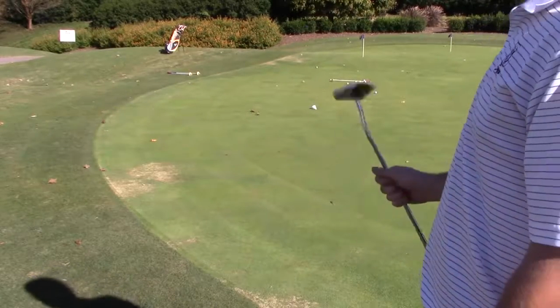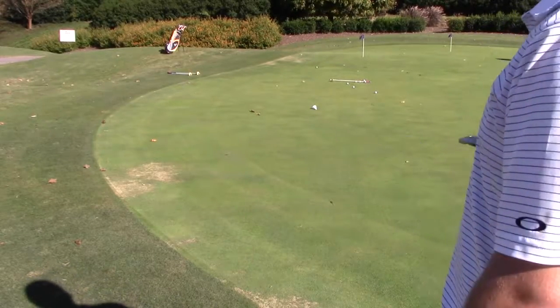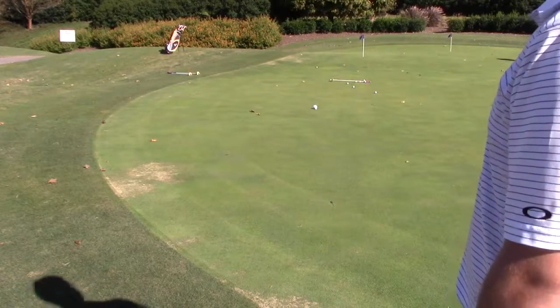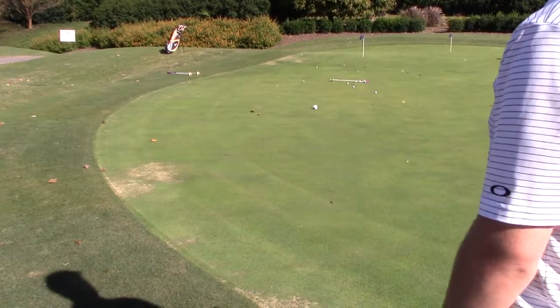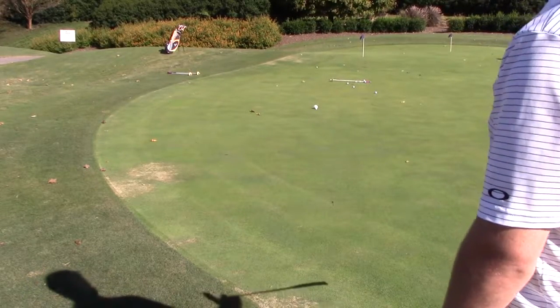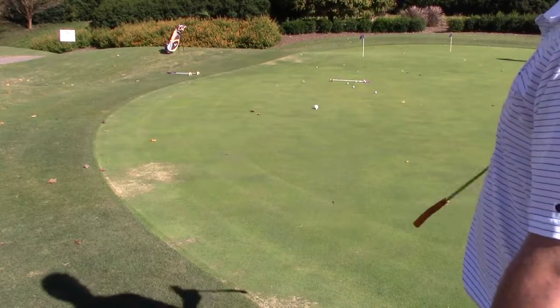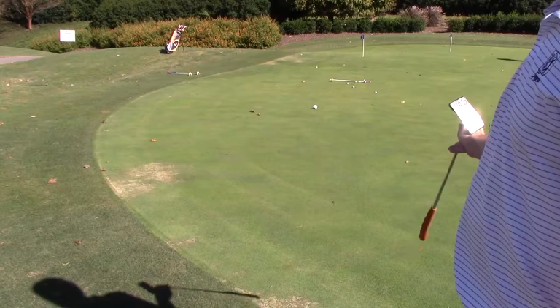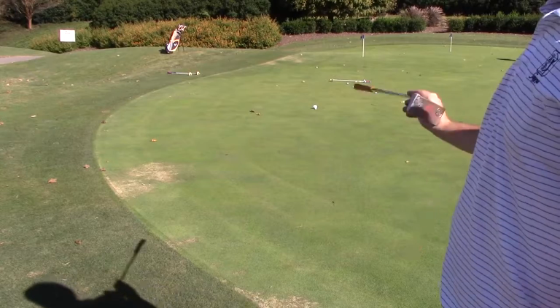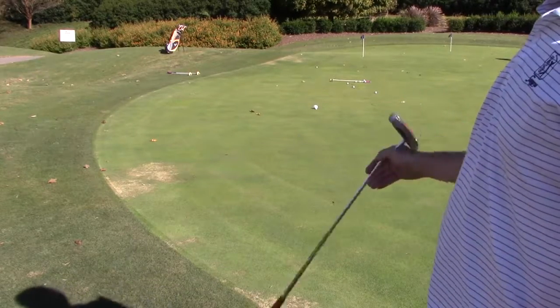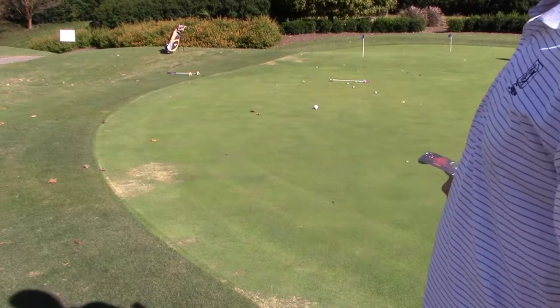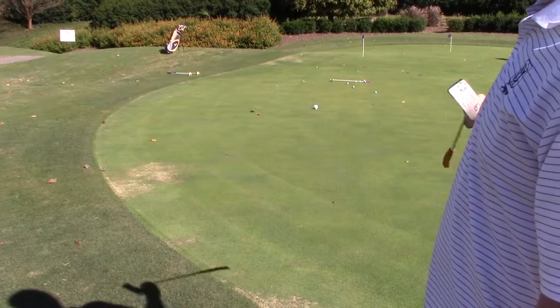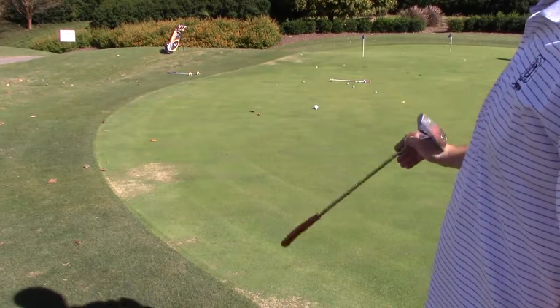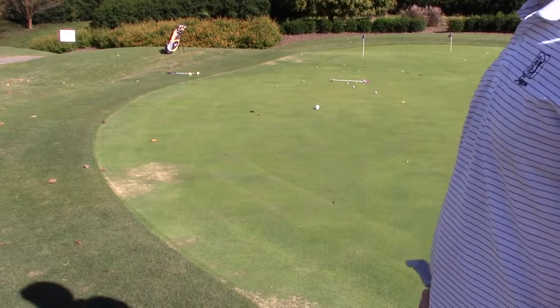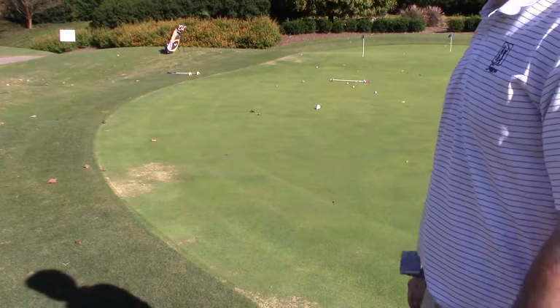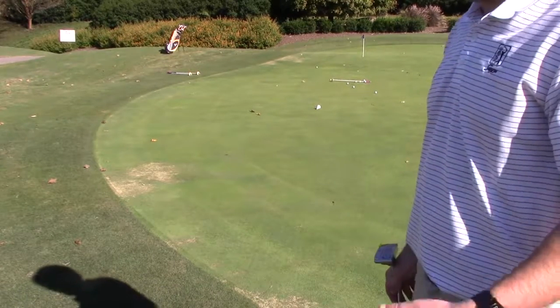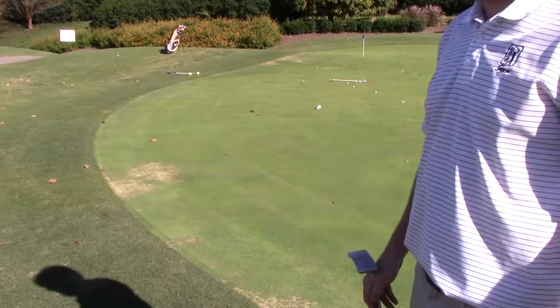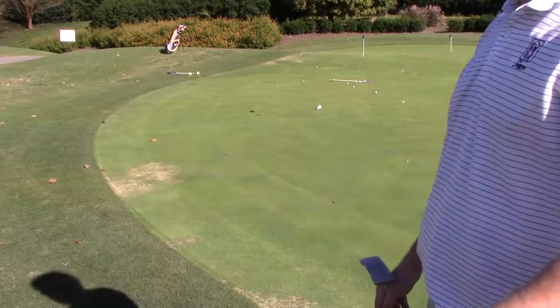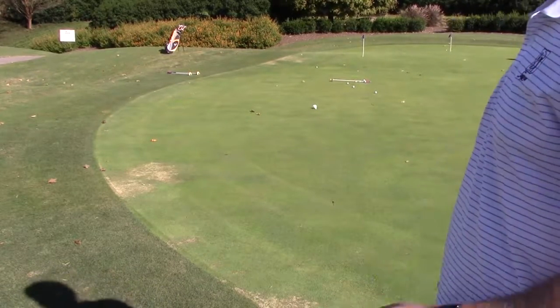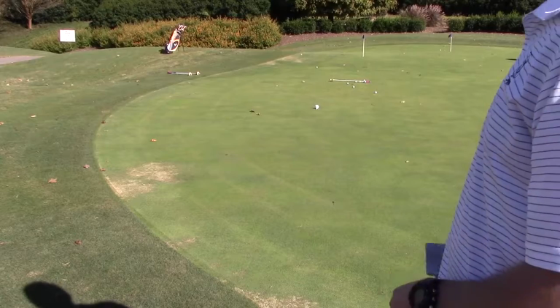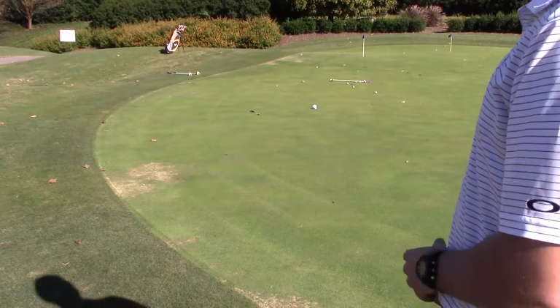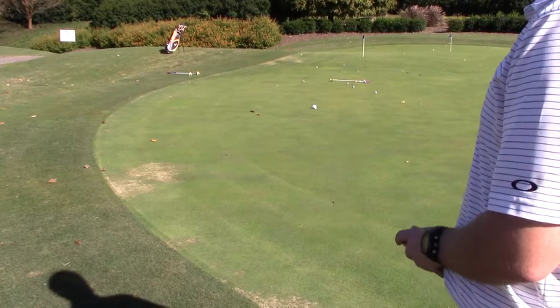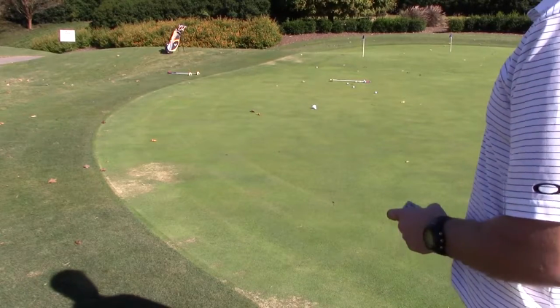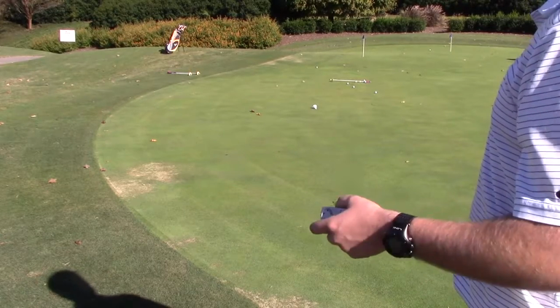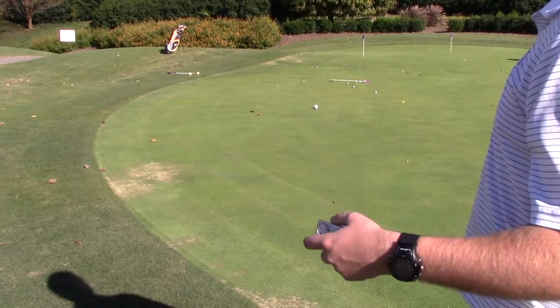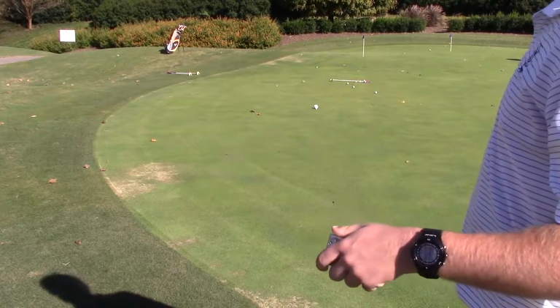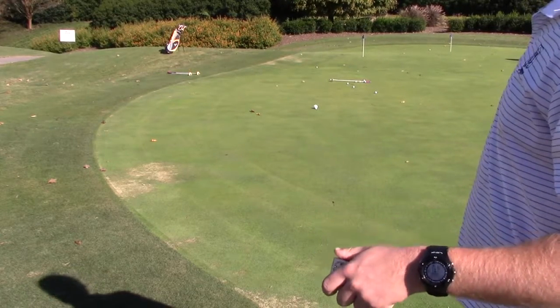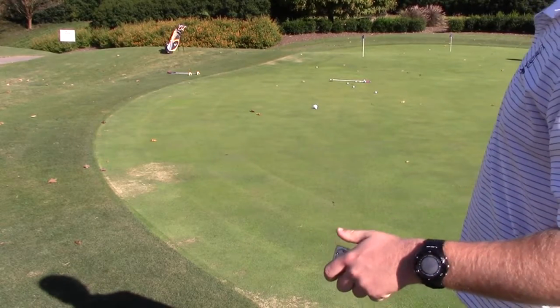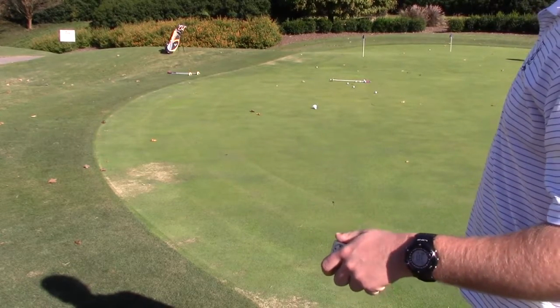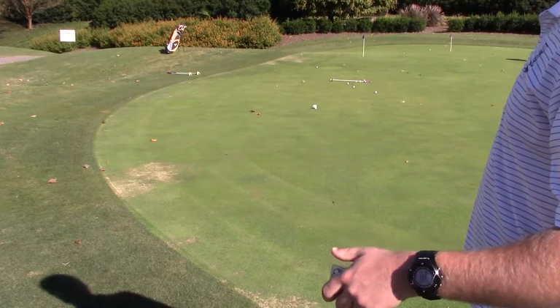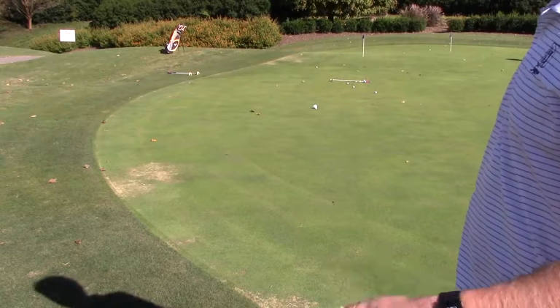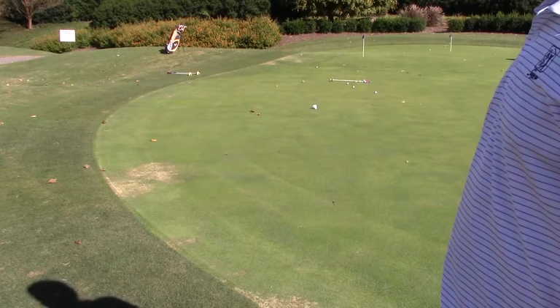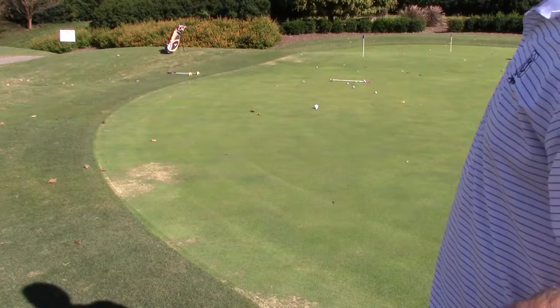I think doing something with the T — you can do a star drill where you put balls in a circle about three feet and just try to make all those, so you hit every break in that putt. That's definitely a good way to do it. It kind of changes it up instead of just standing there and hitting the same place.